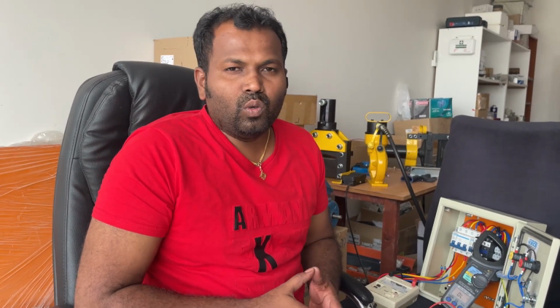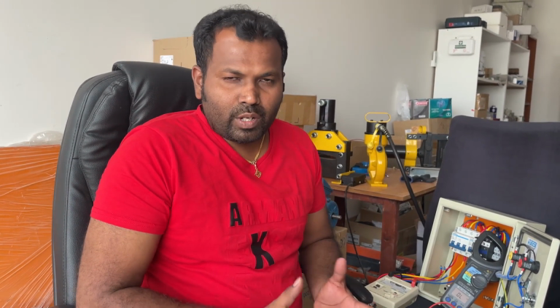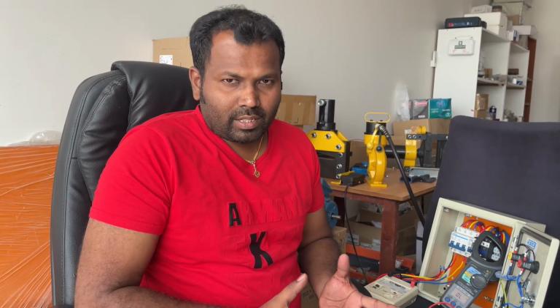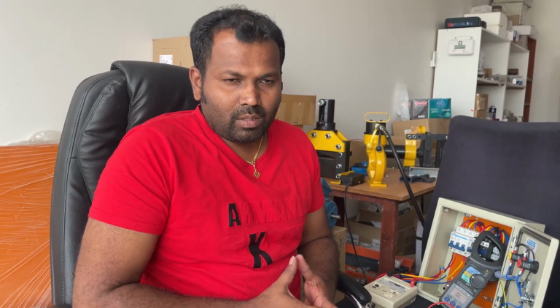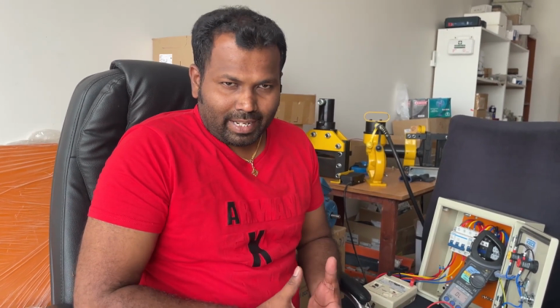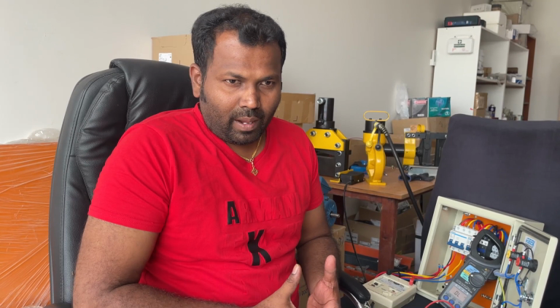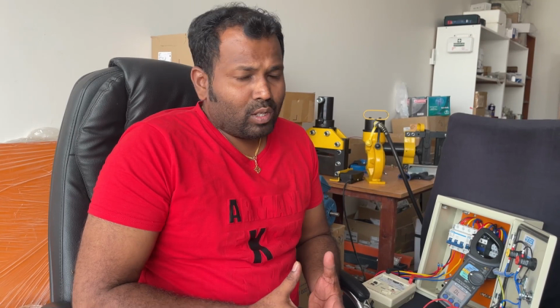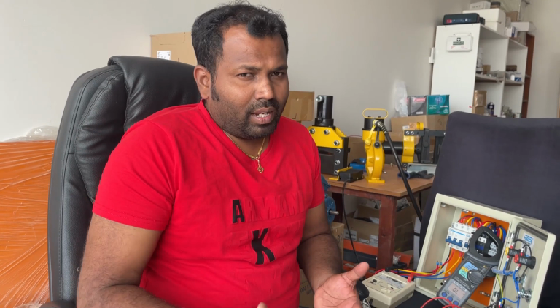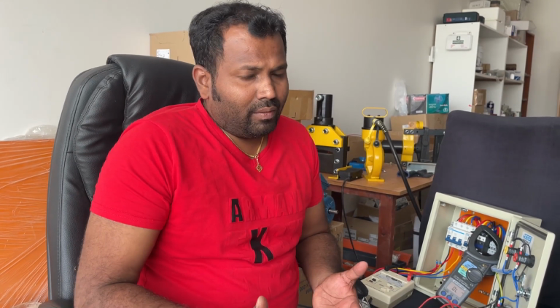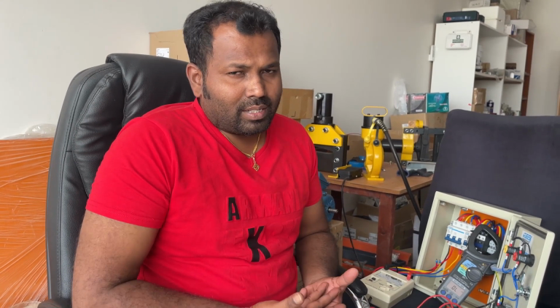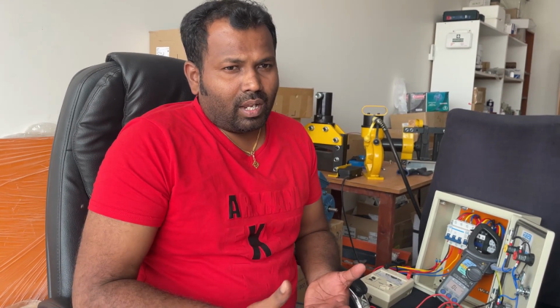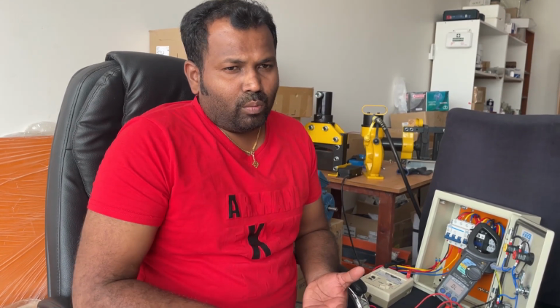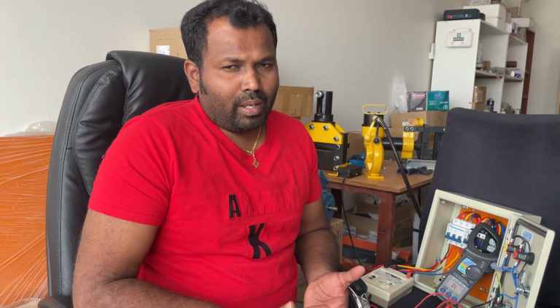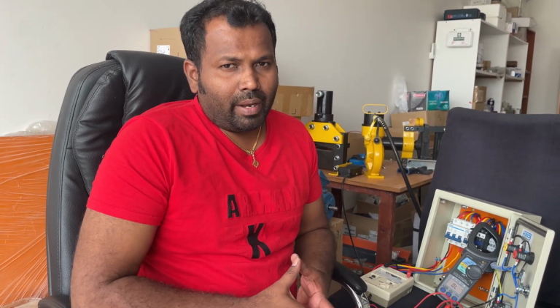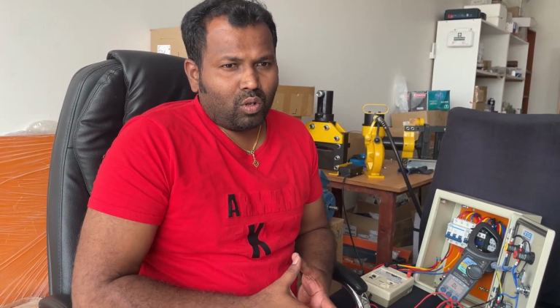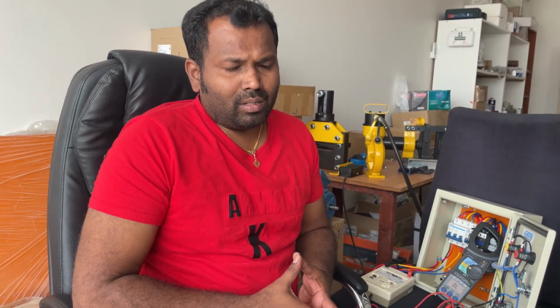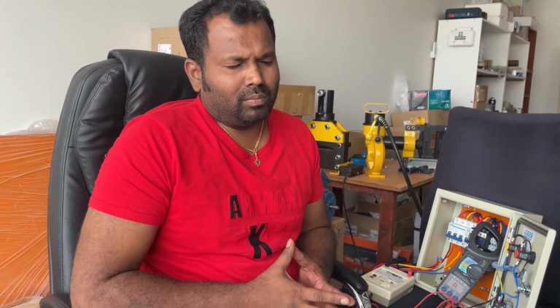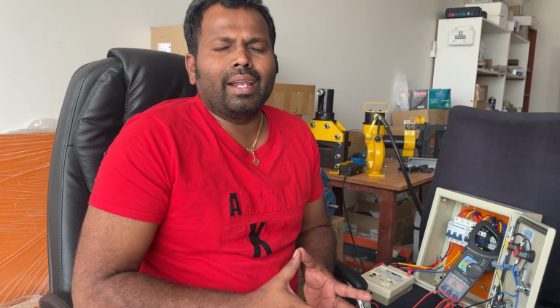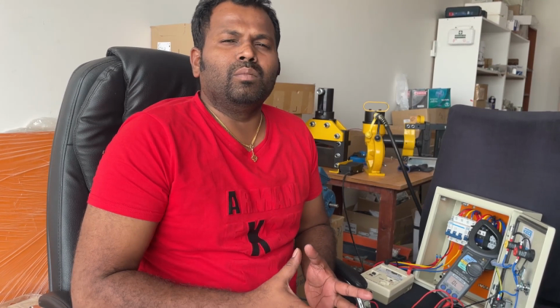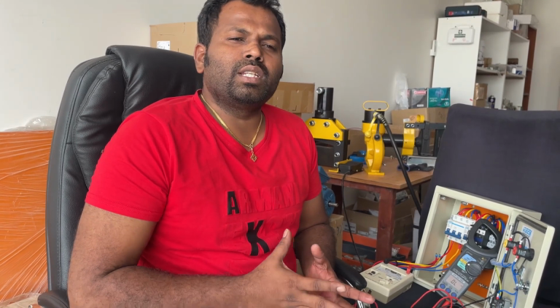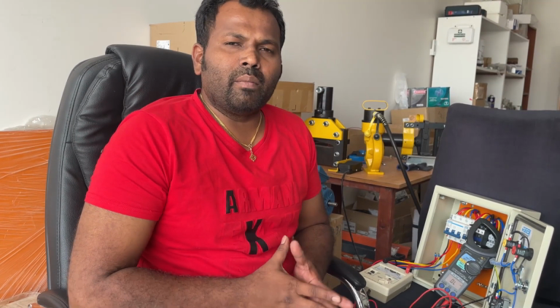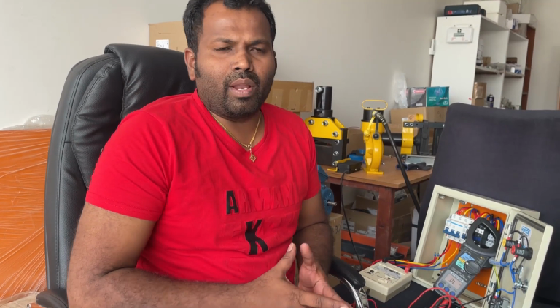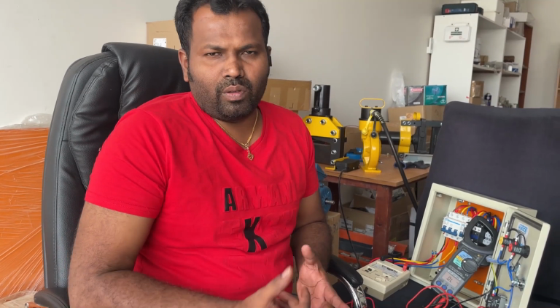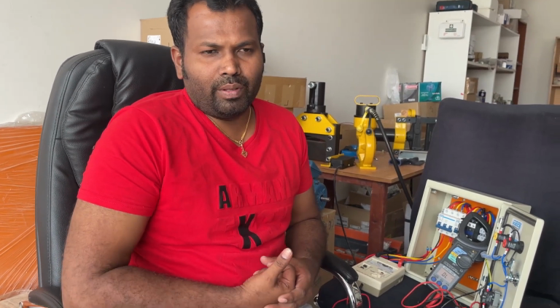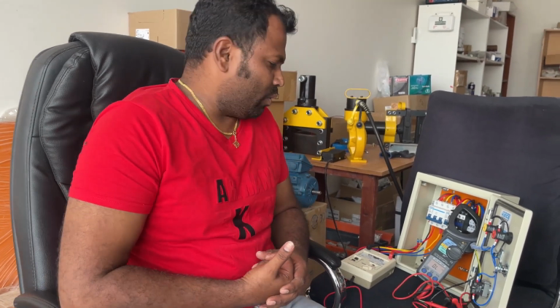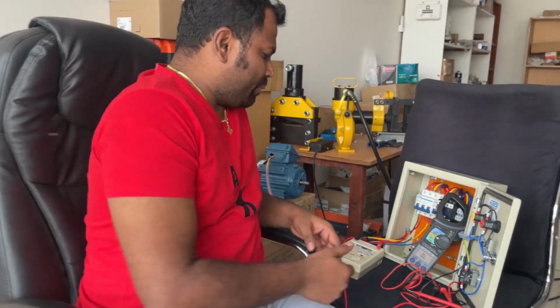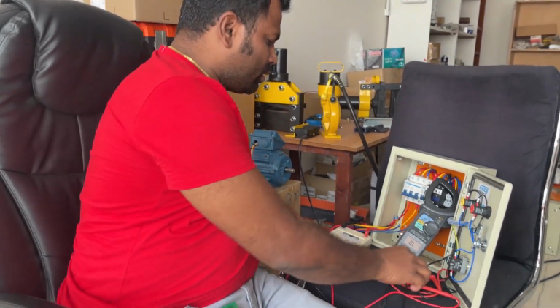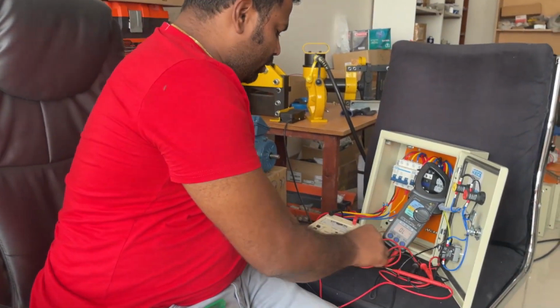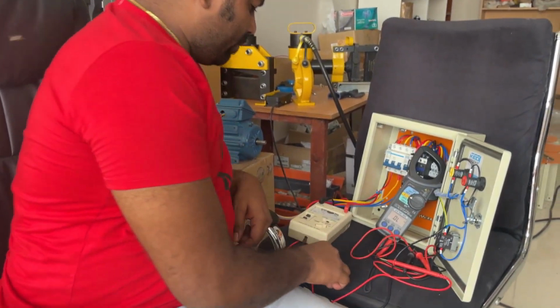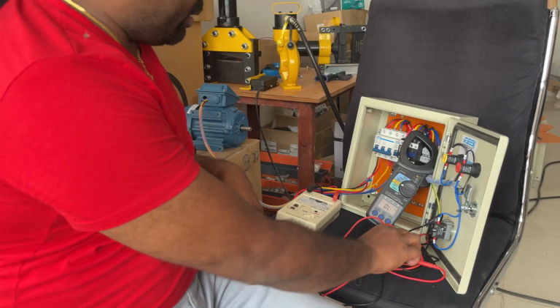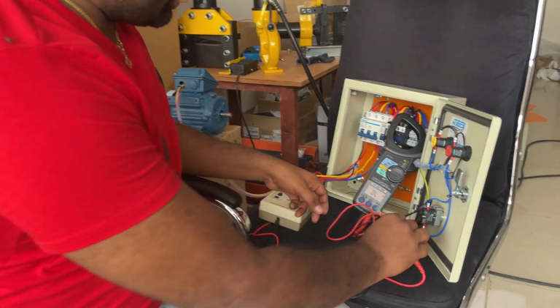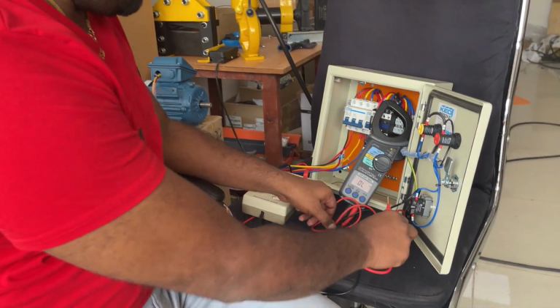After the resistance test we have to do the insulation test — that is the mega test. We can do this test with a multimeter also, but the mega is more sensitive than the multimeter, so we will use the mega.